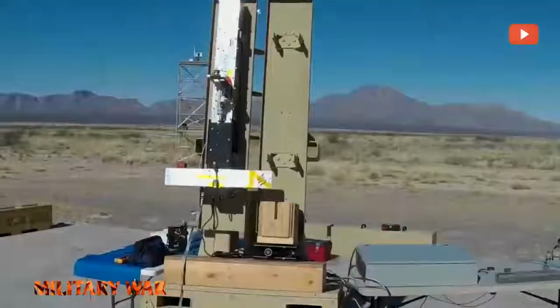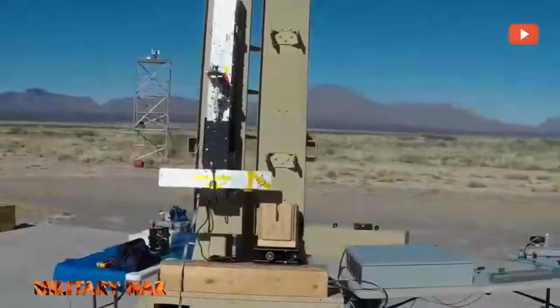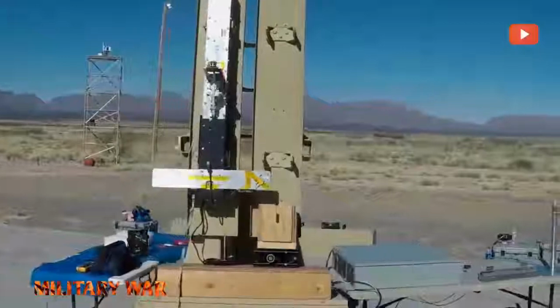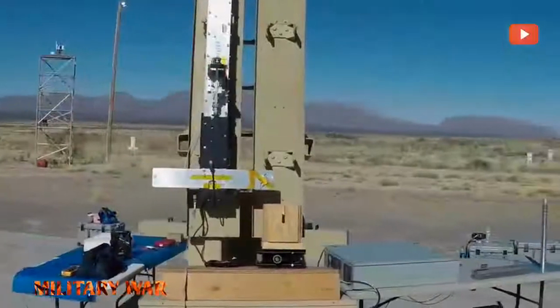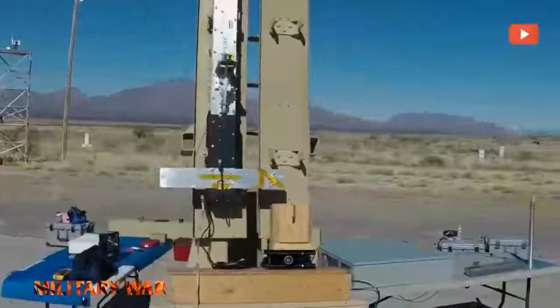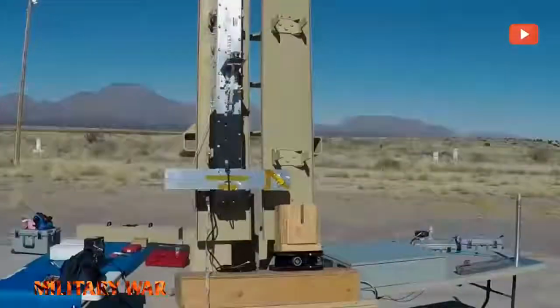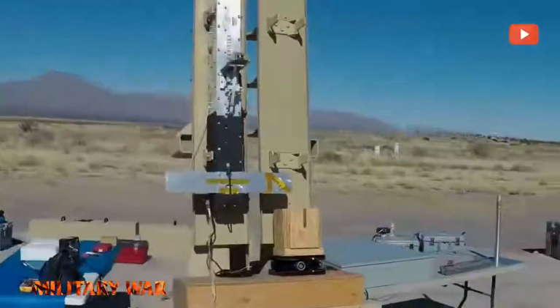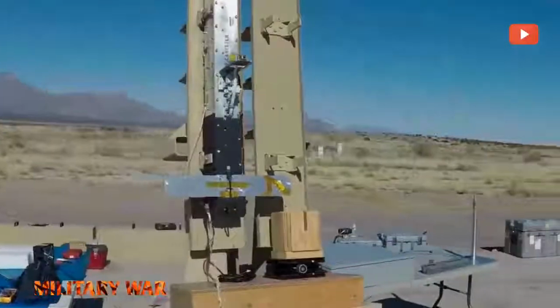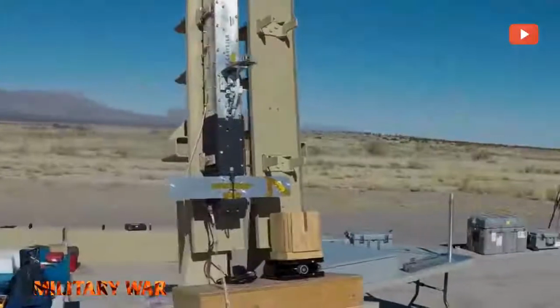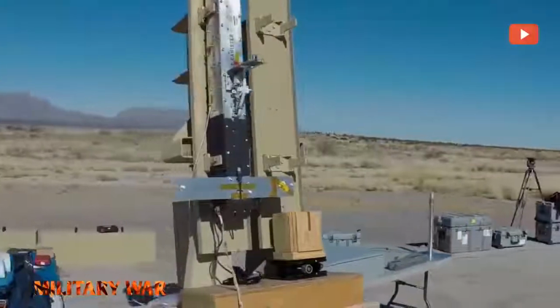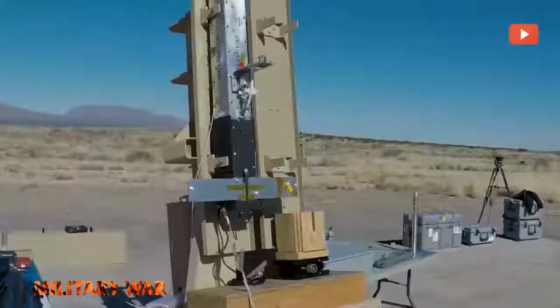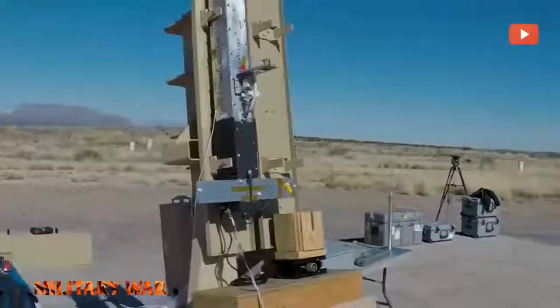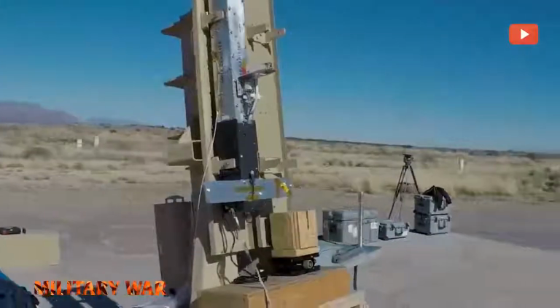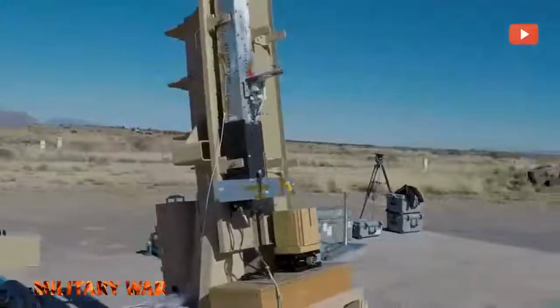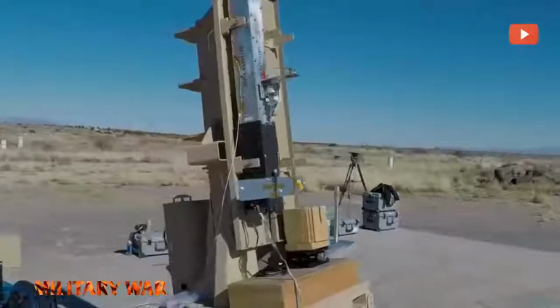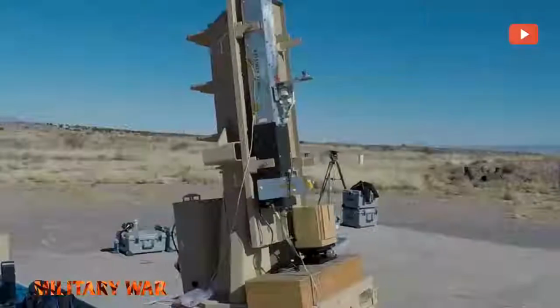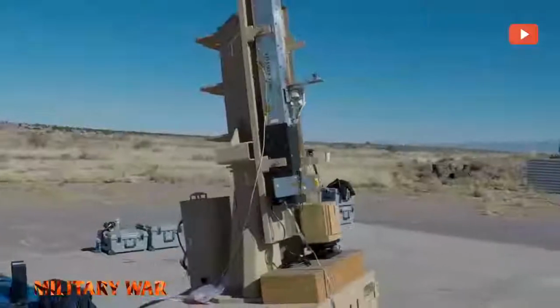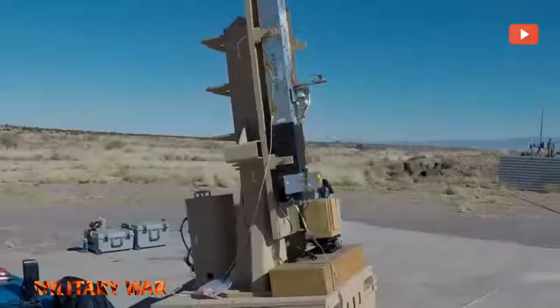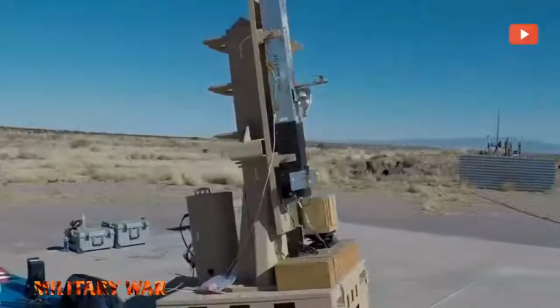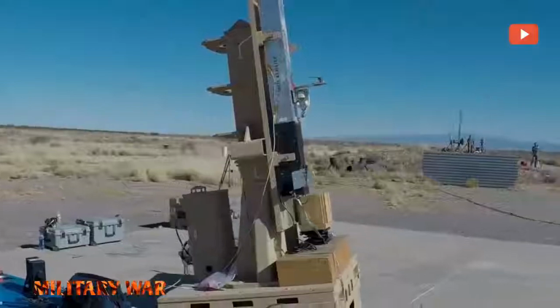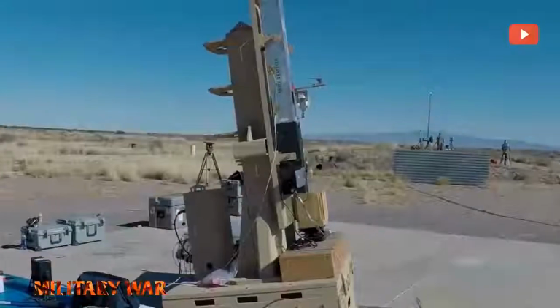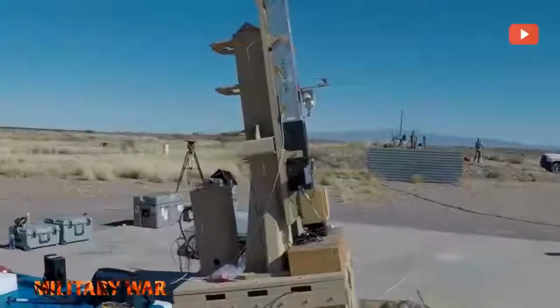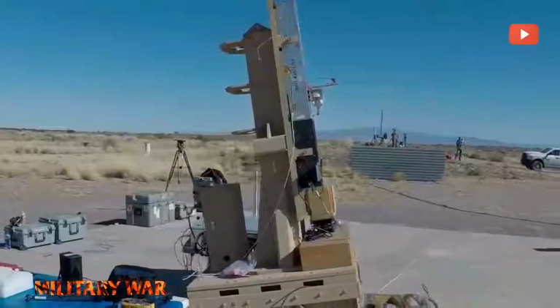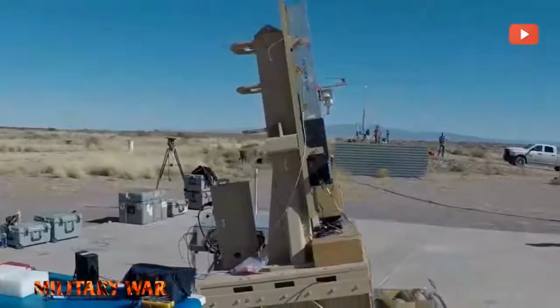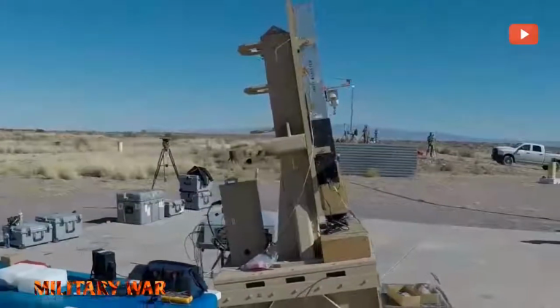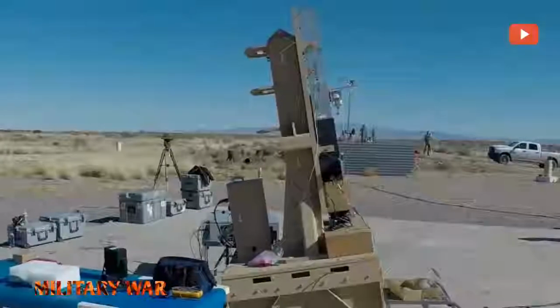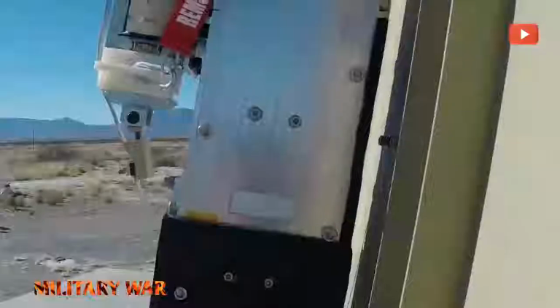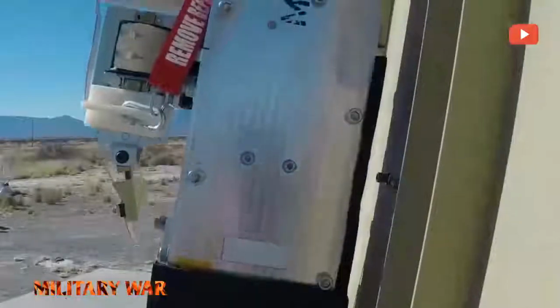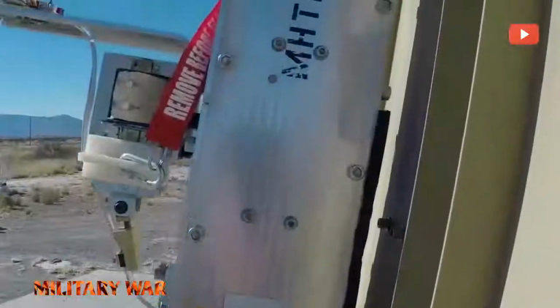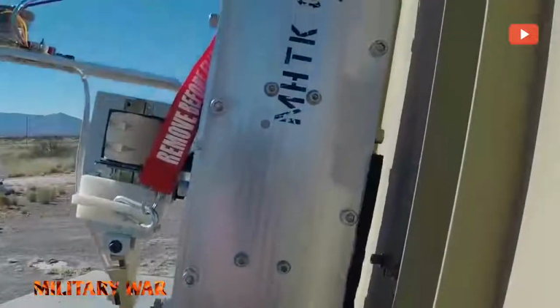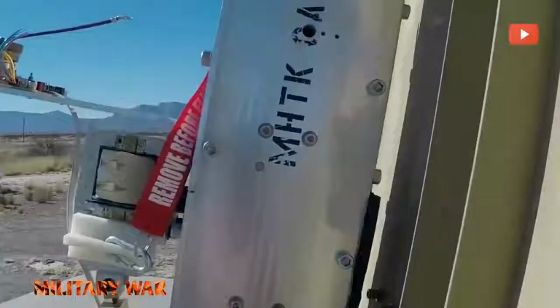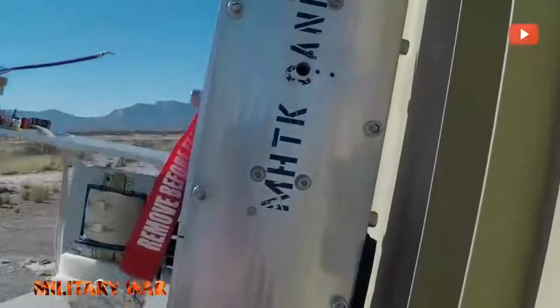This is our controlled test flight for a new airframe for the MHDK vehicle. This had our new and improved electronics inside.